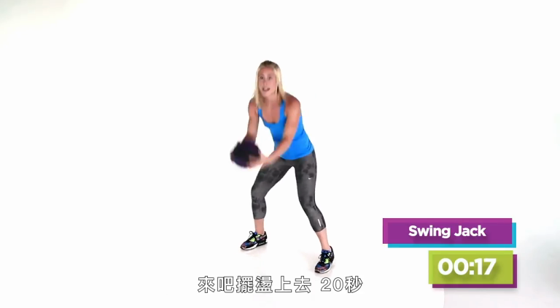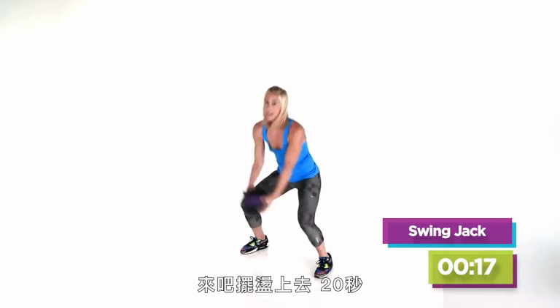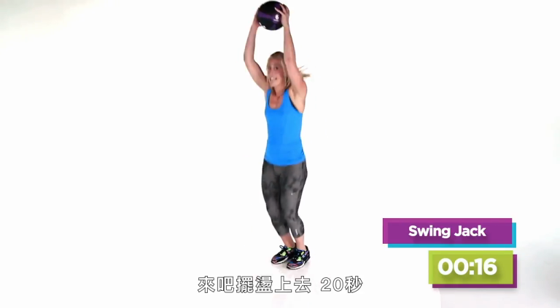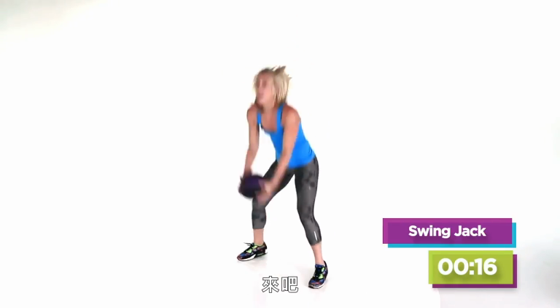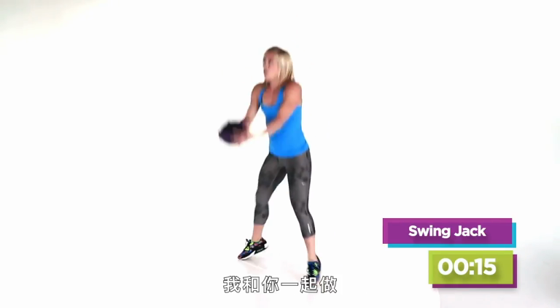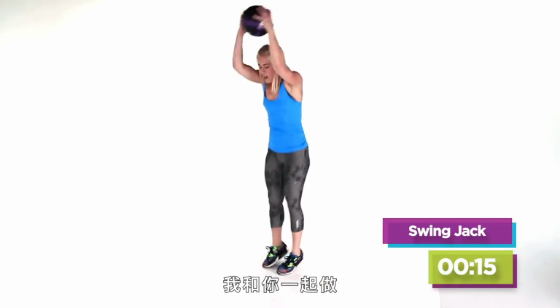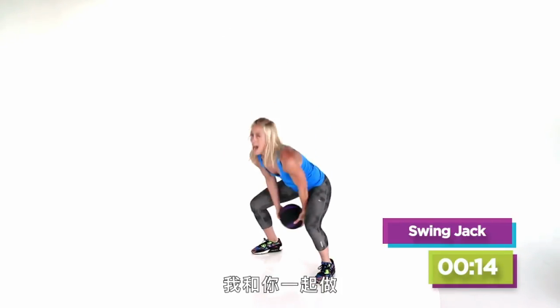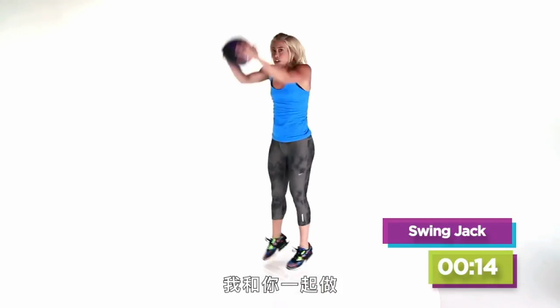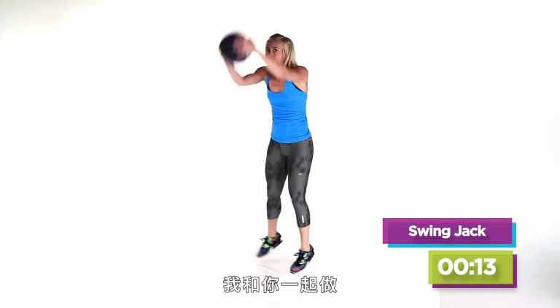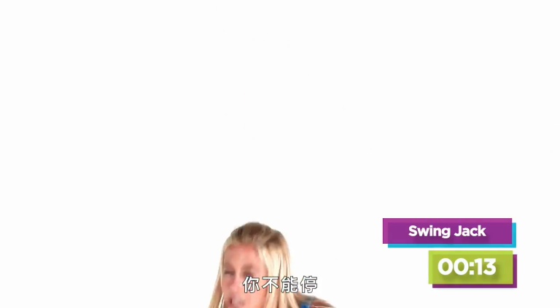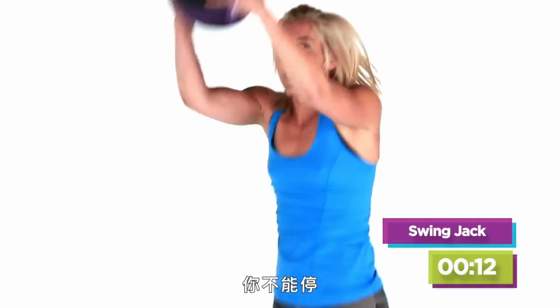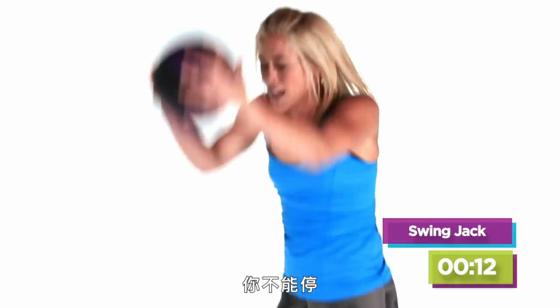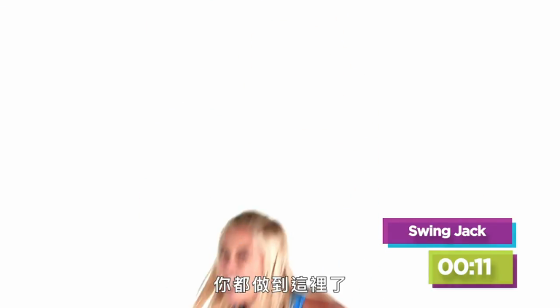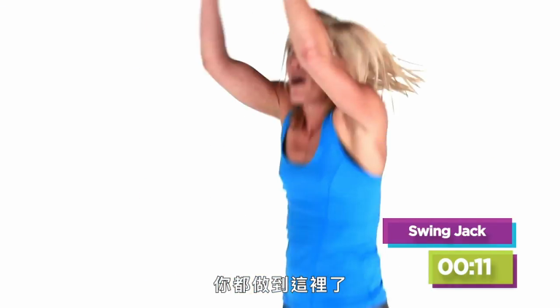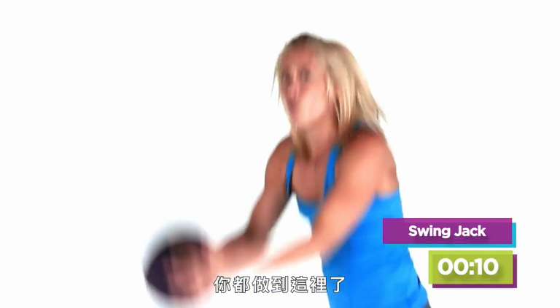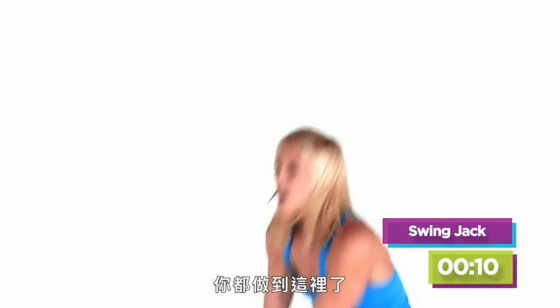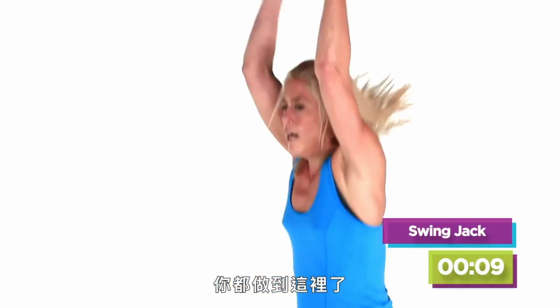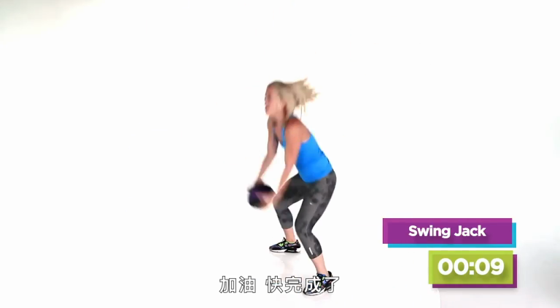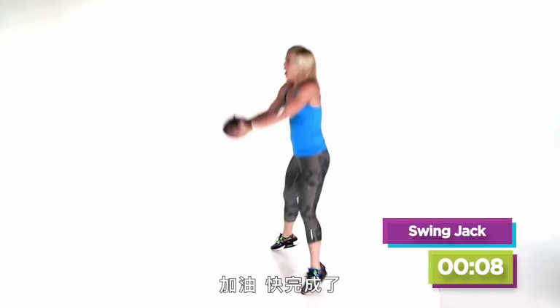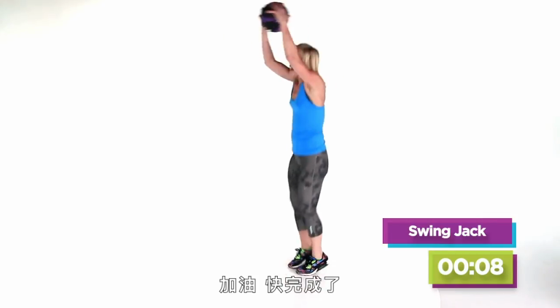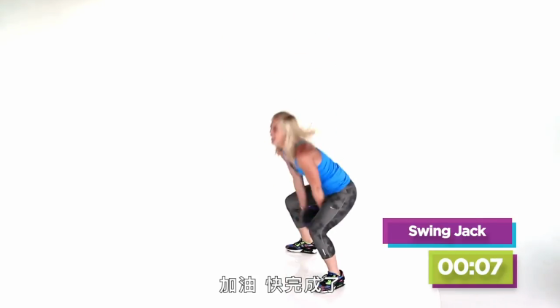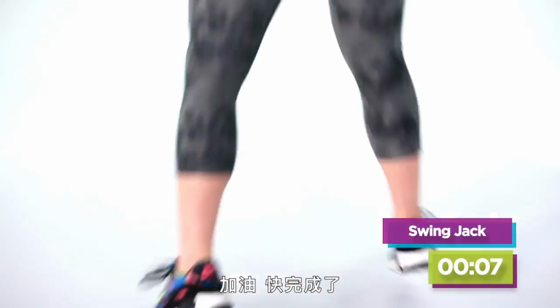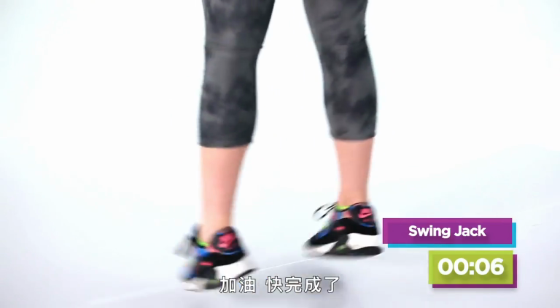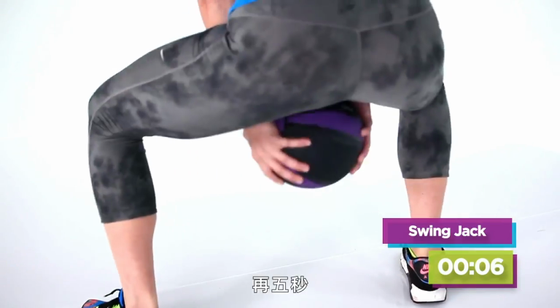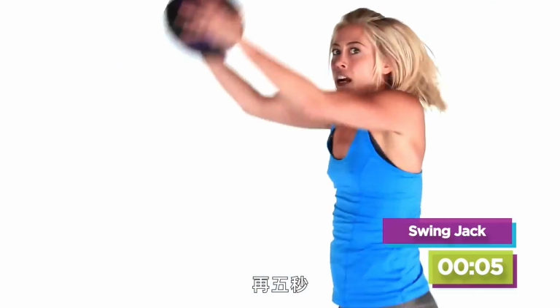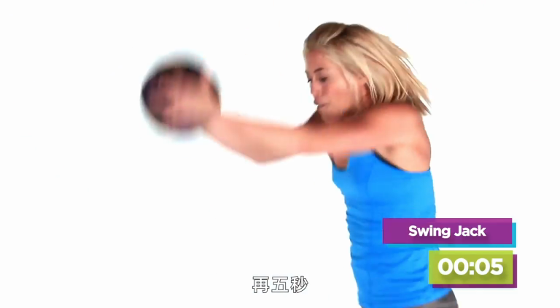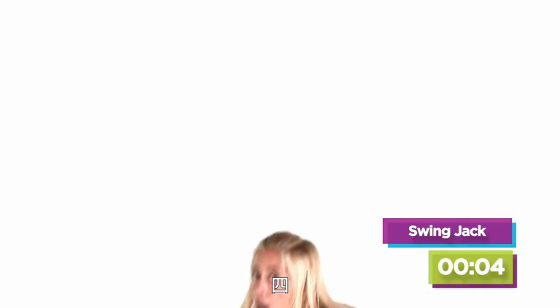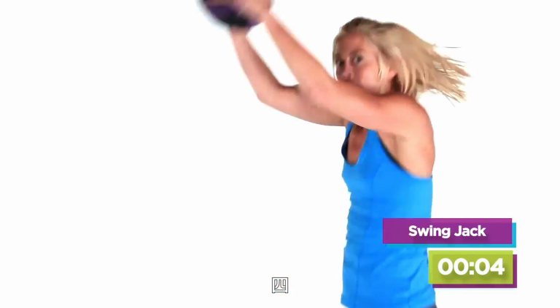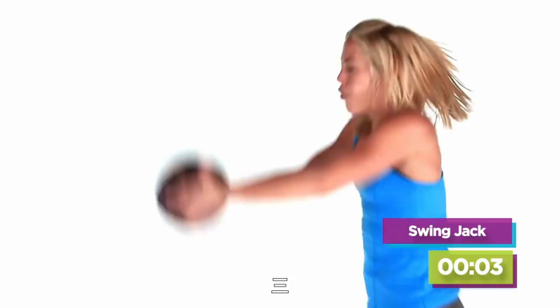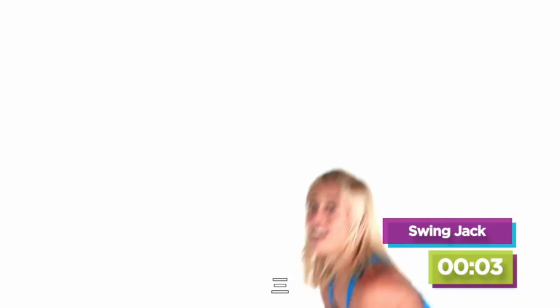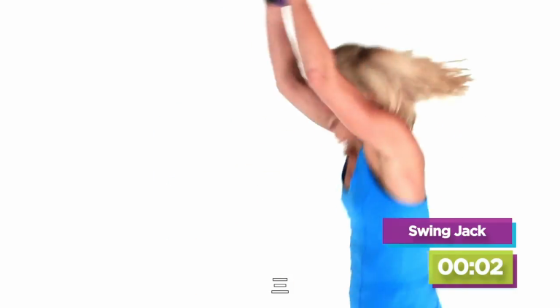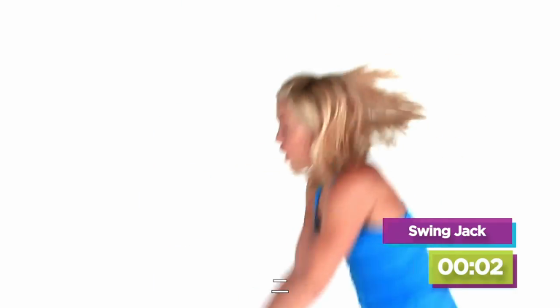Right here — swing it out, 20 seconds. I will do it with you. You're not stopping. Come on, almost there. Five more, four, three, two.